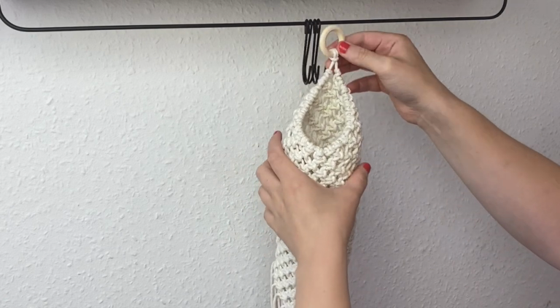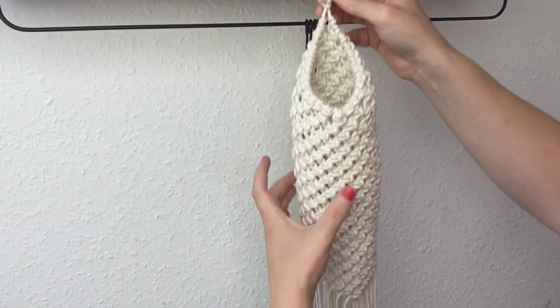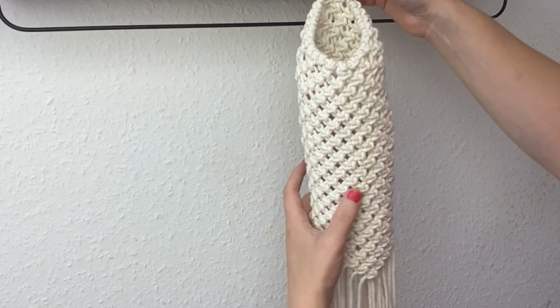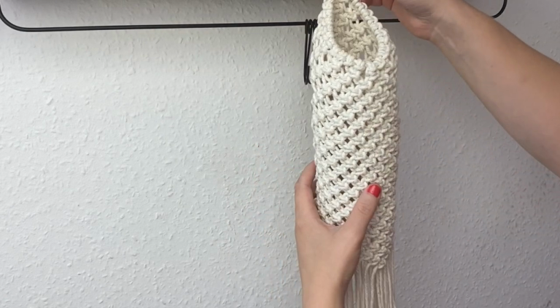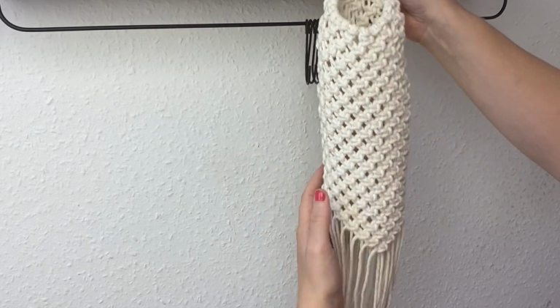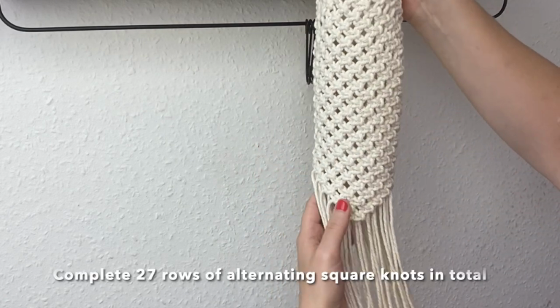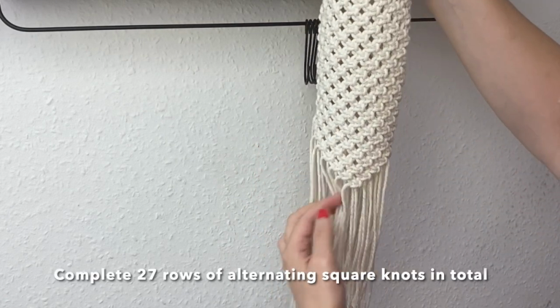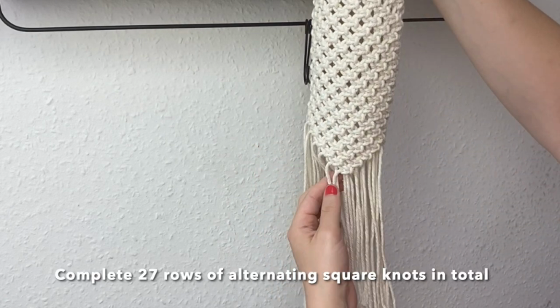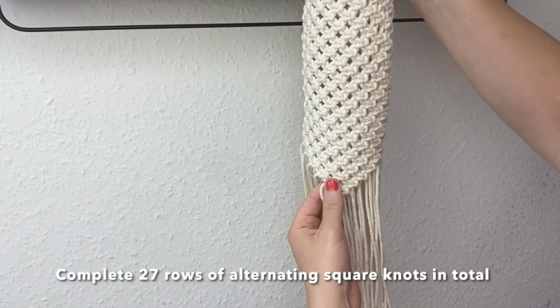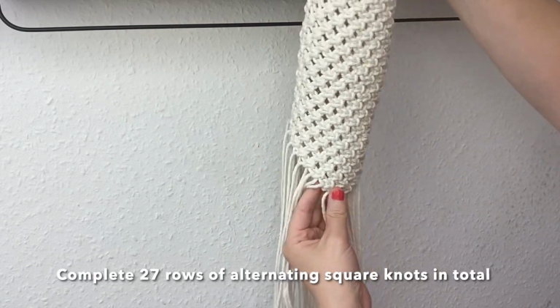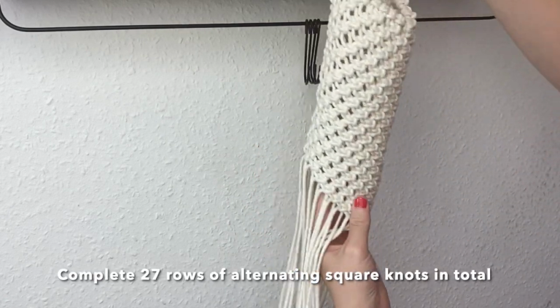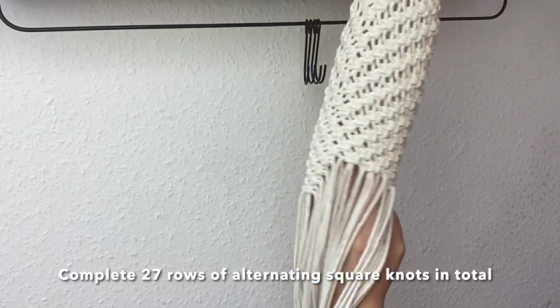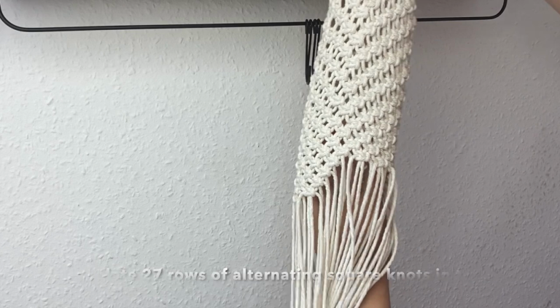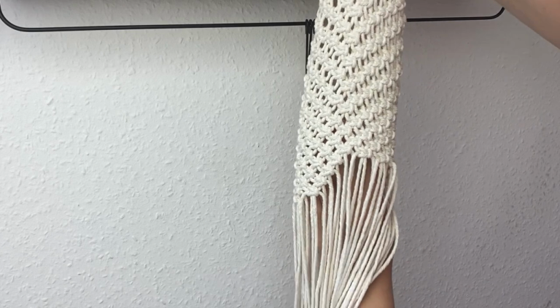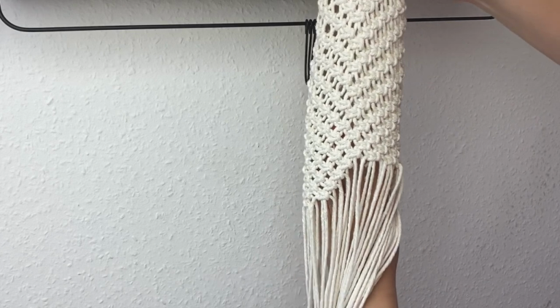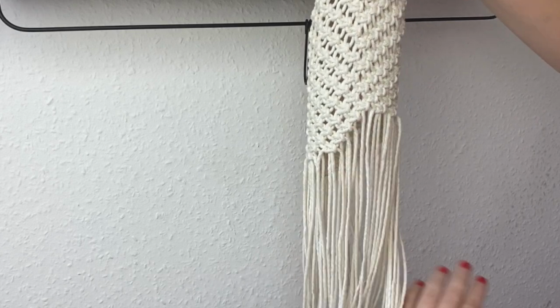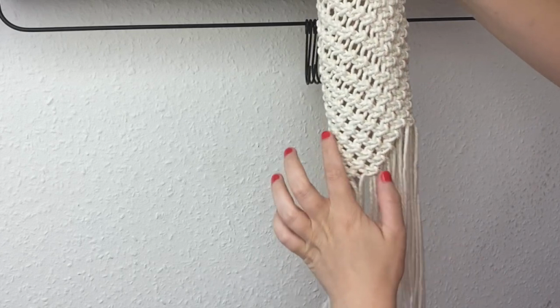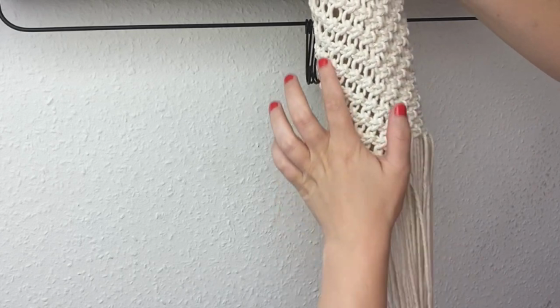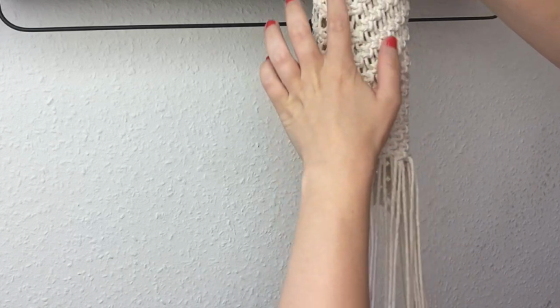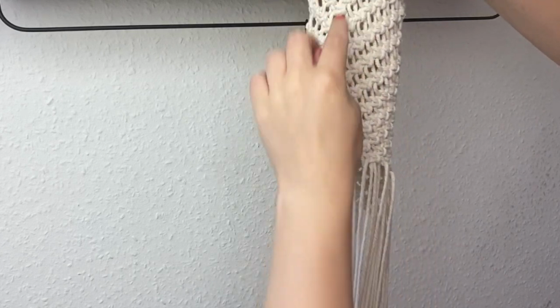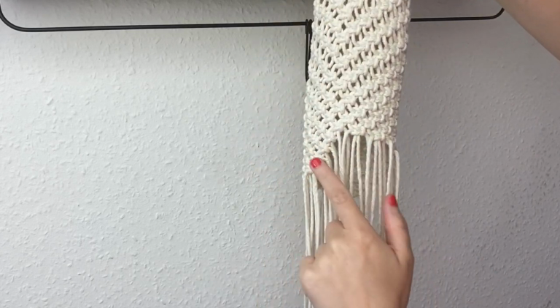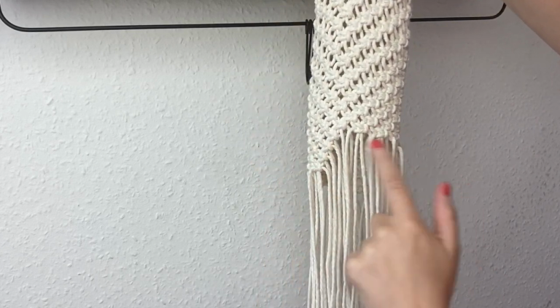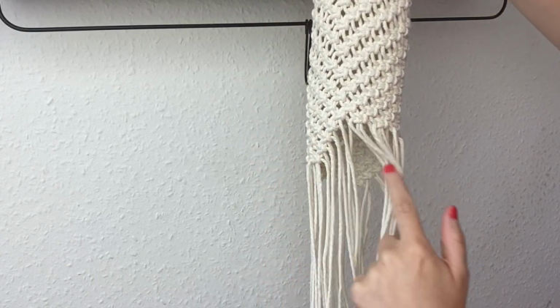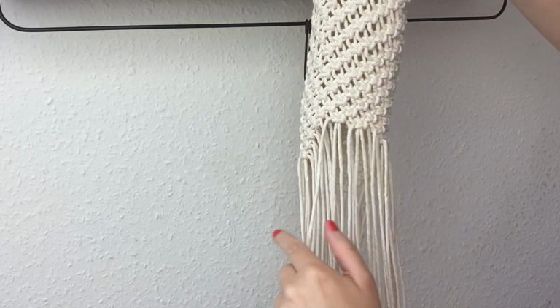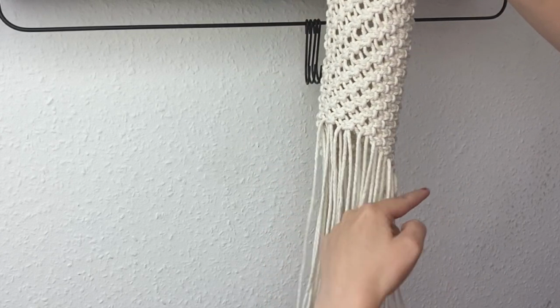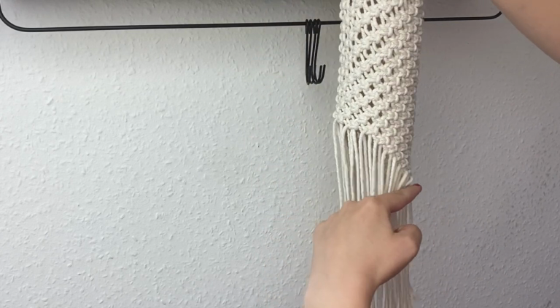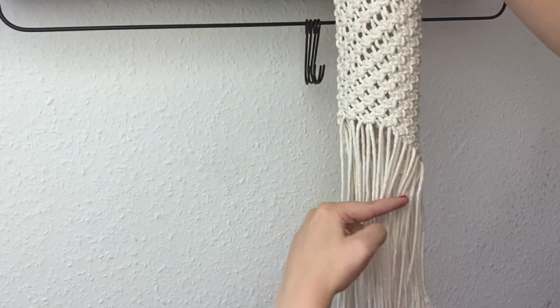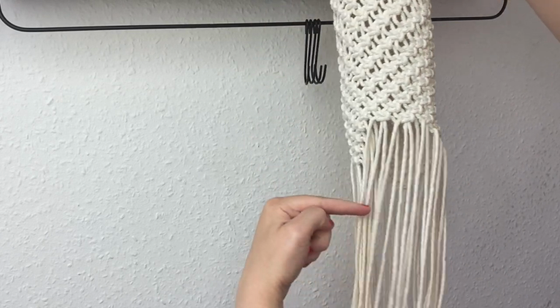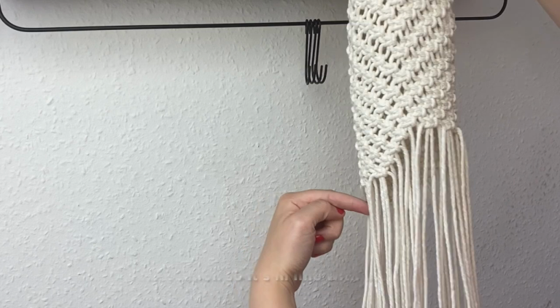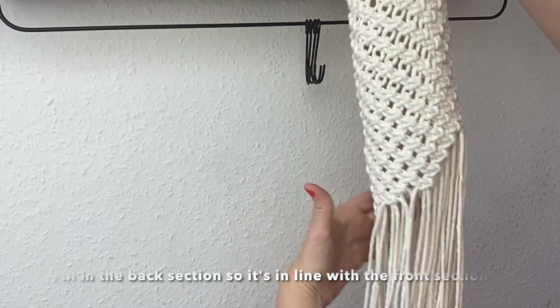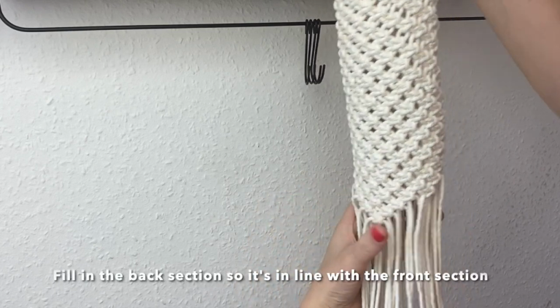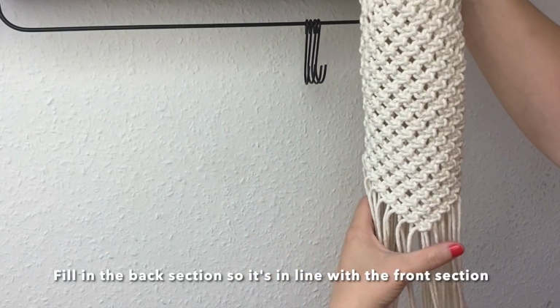So here is my ideal finished length. I have completed 27 rows of alternating square knots in total. Now what we need to do is fill in this back portion so it's in line with that front portion.